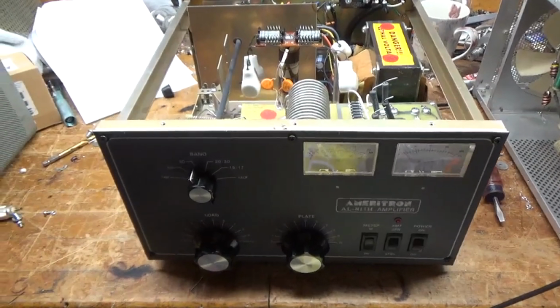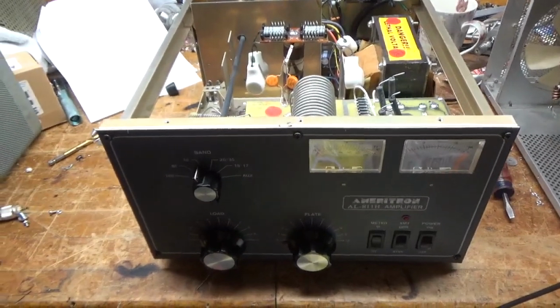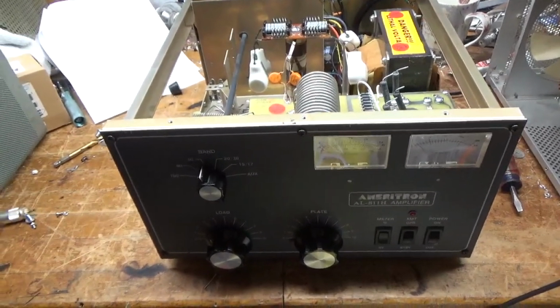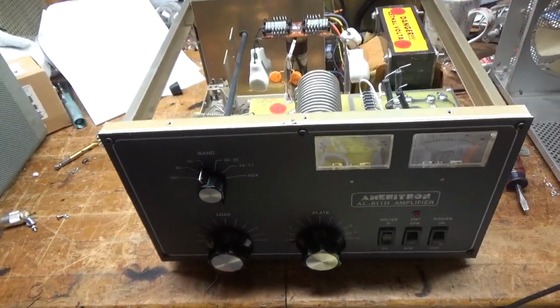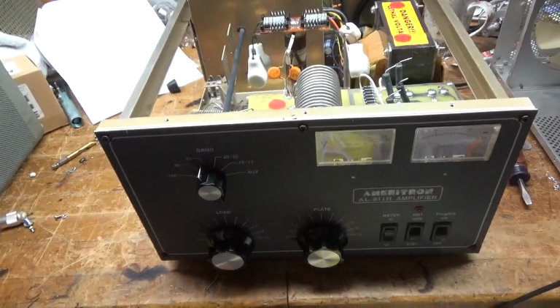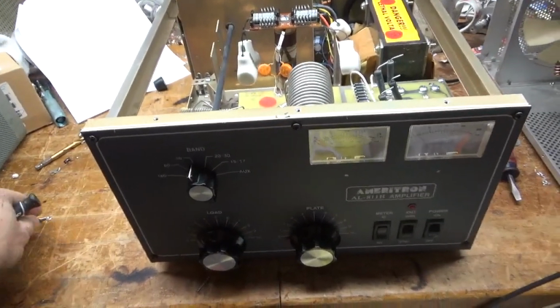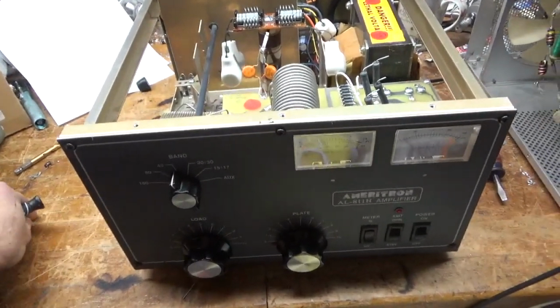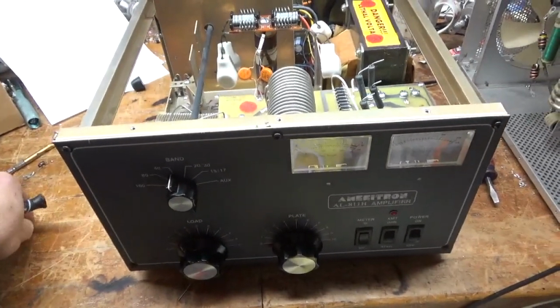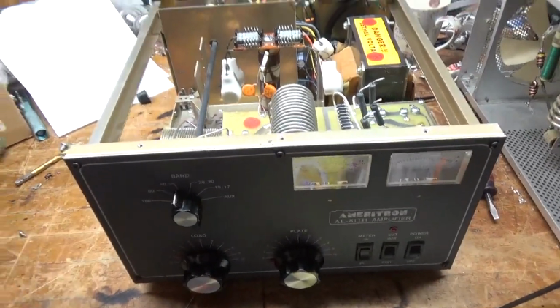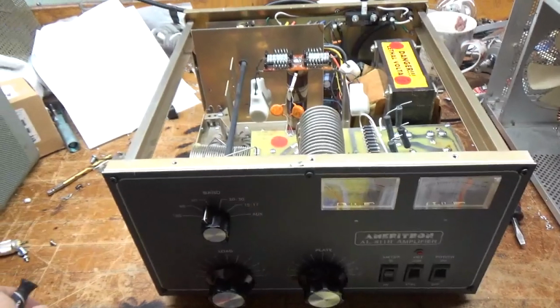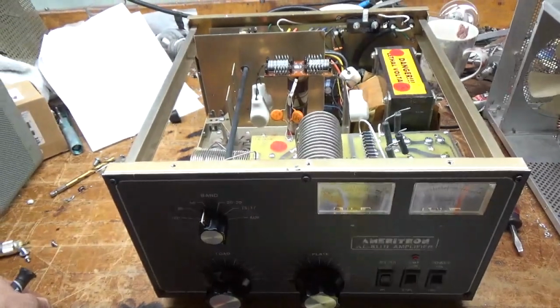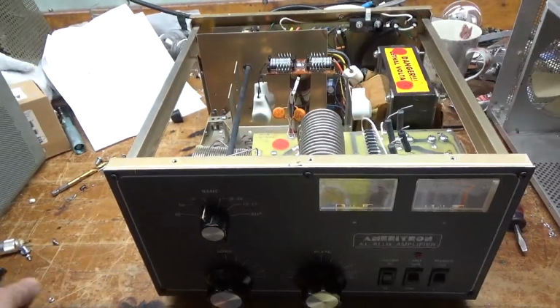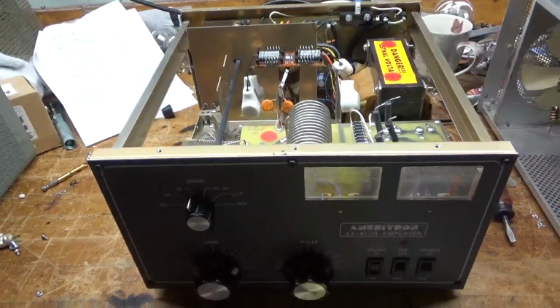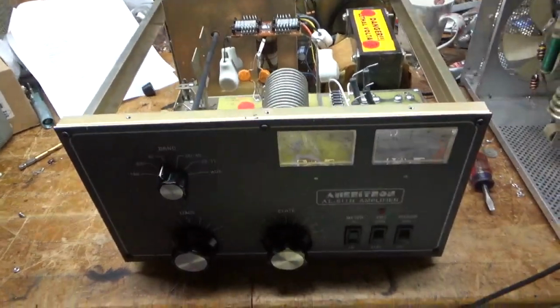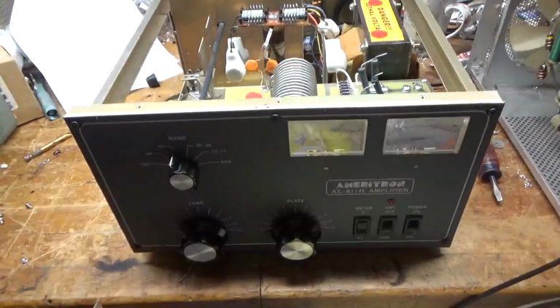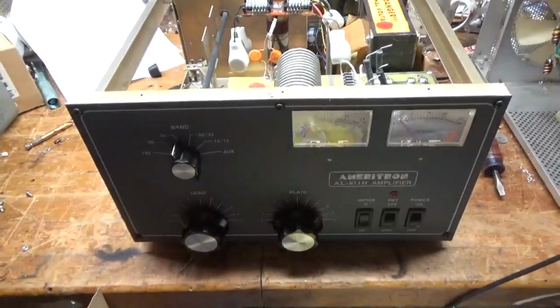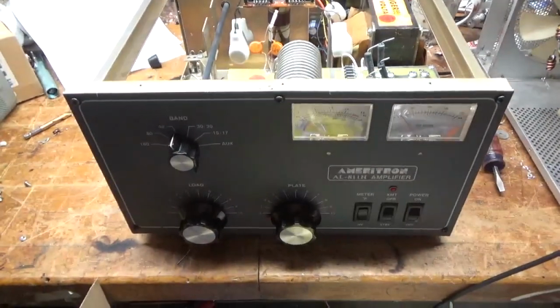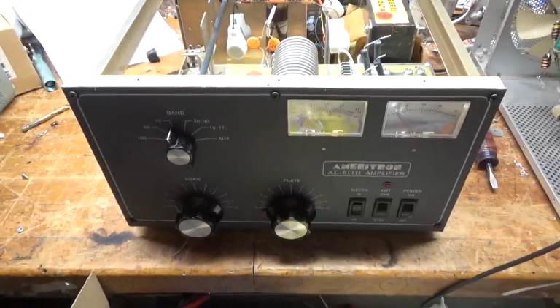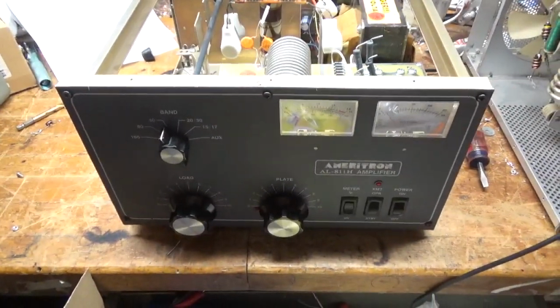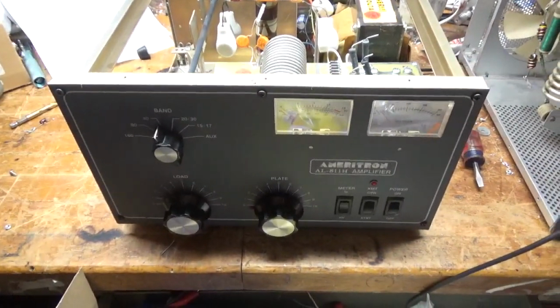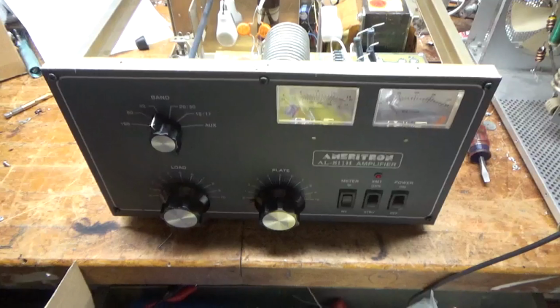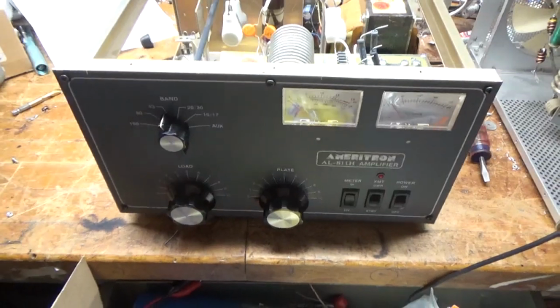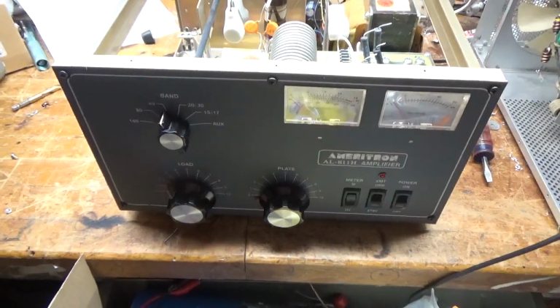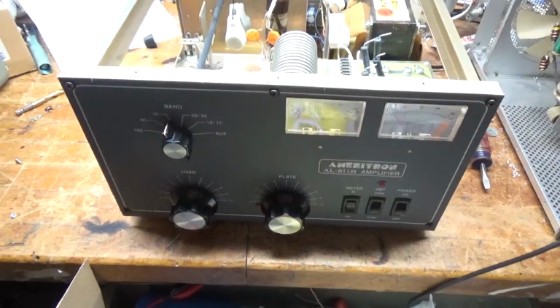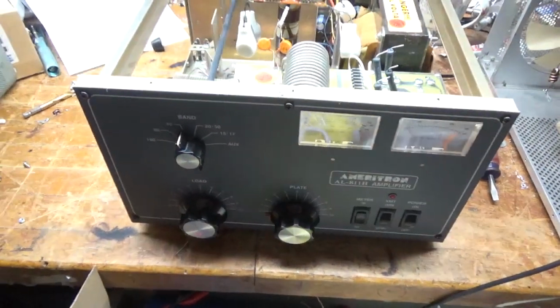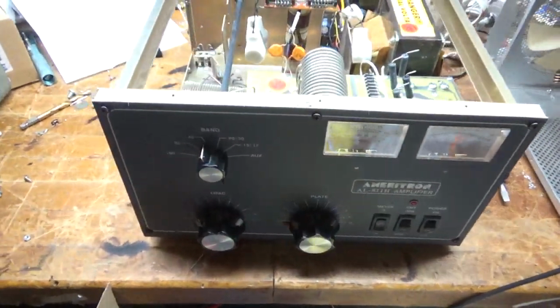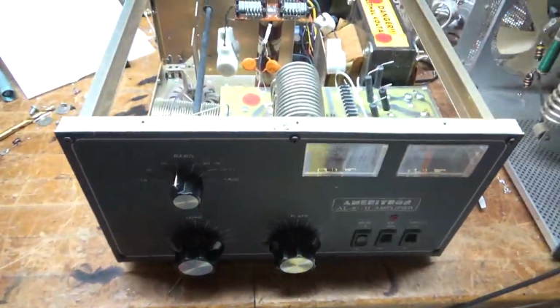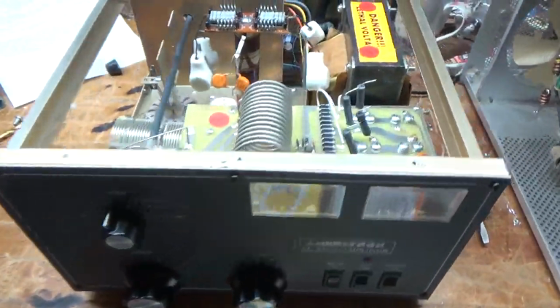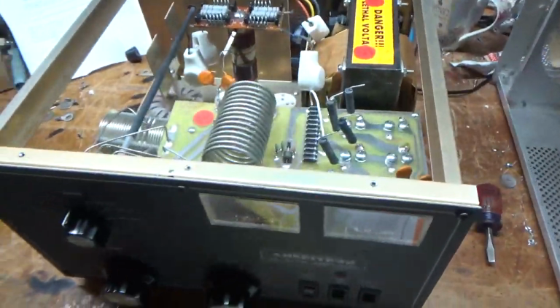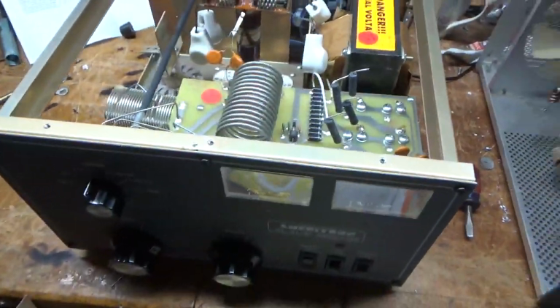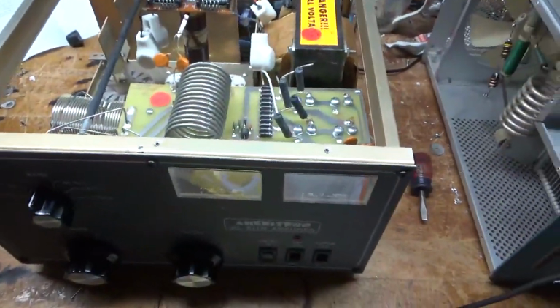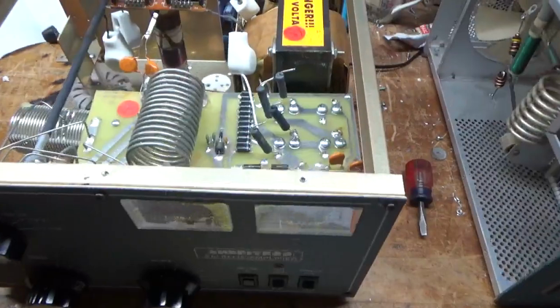Please like, share, and subscribe at the end of the video — I'd really appreciate it. So, another Ameritron AL811H. I'm going to go over everything it needs, and then I'll do another video when it's completed.